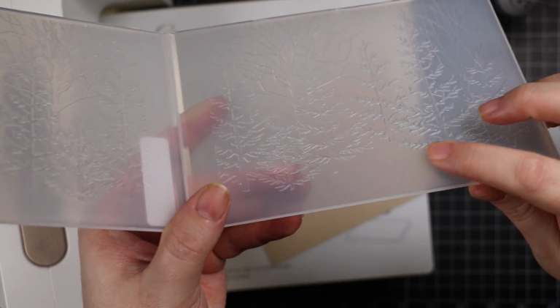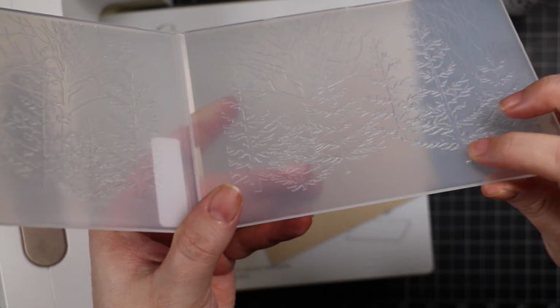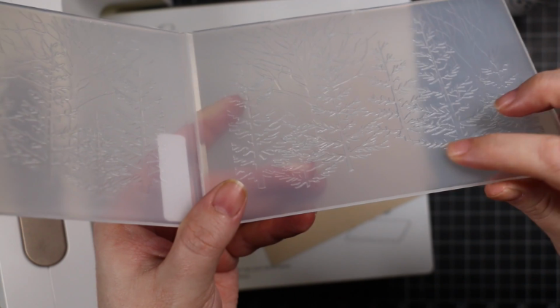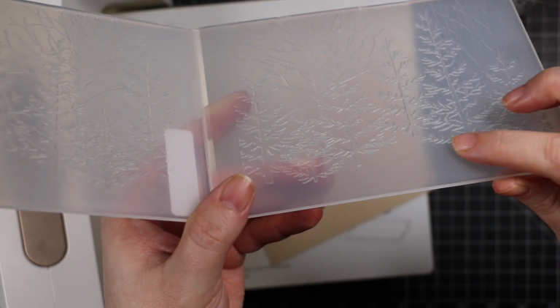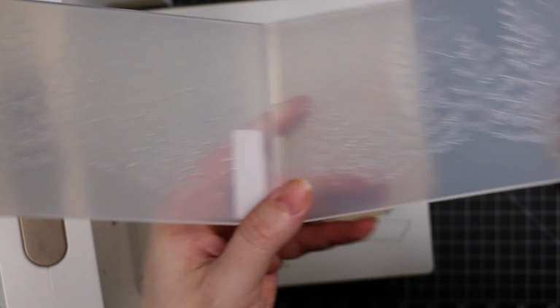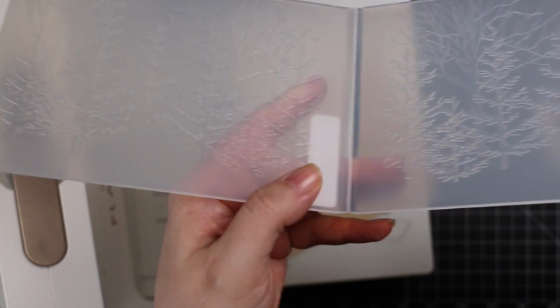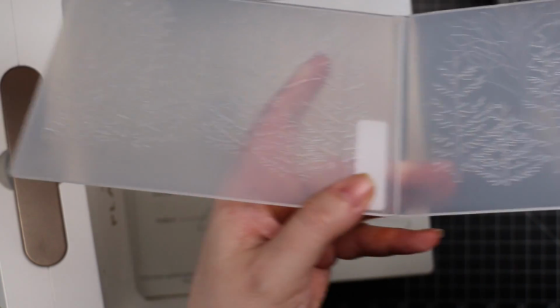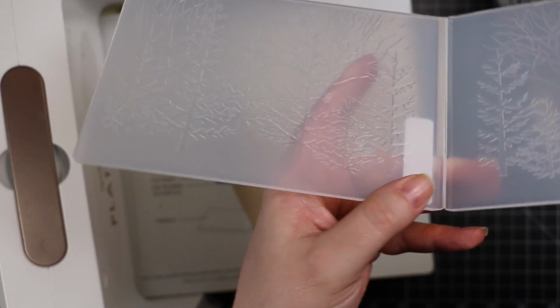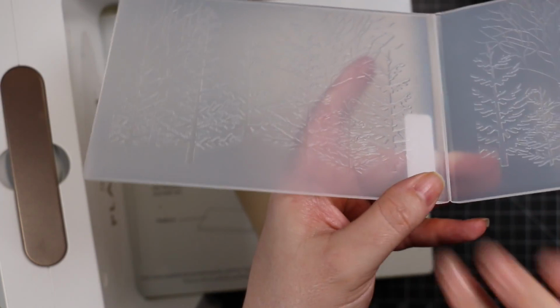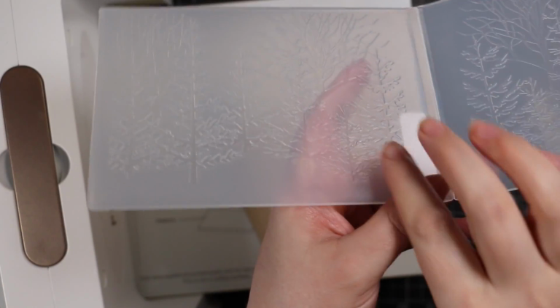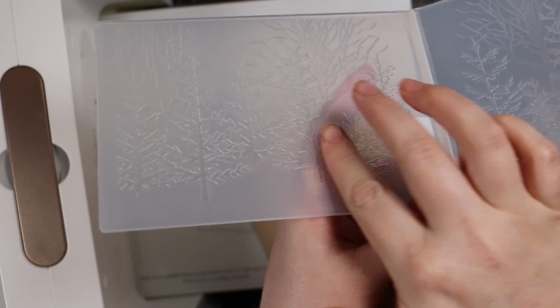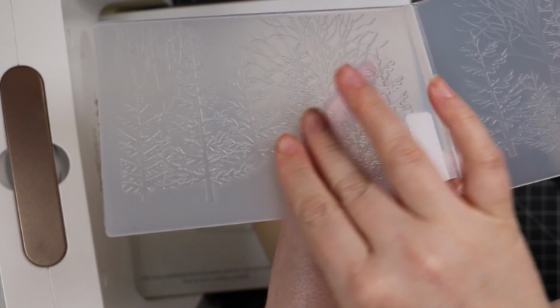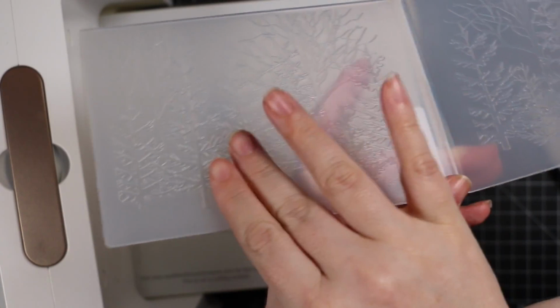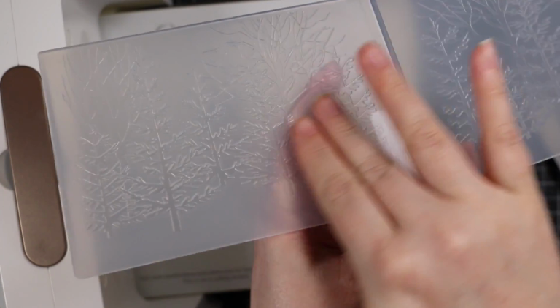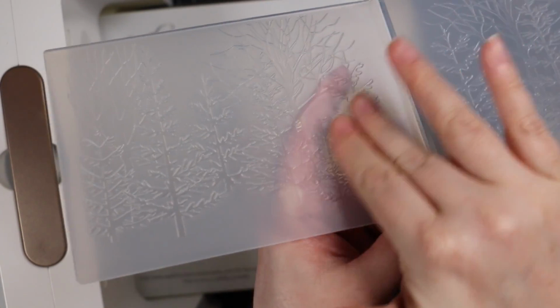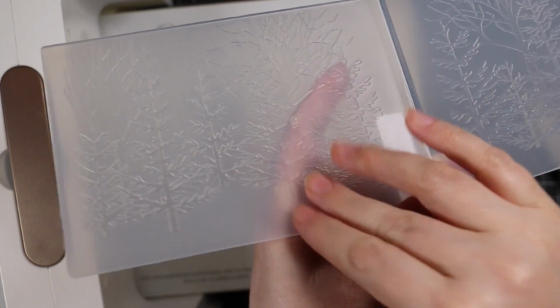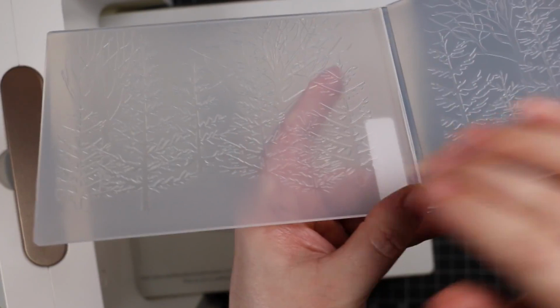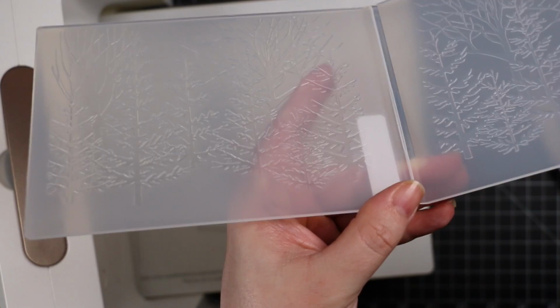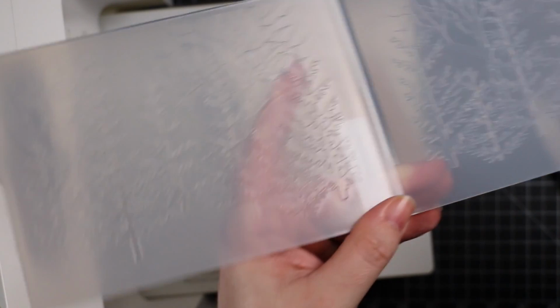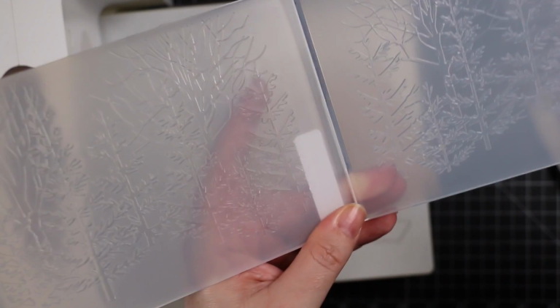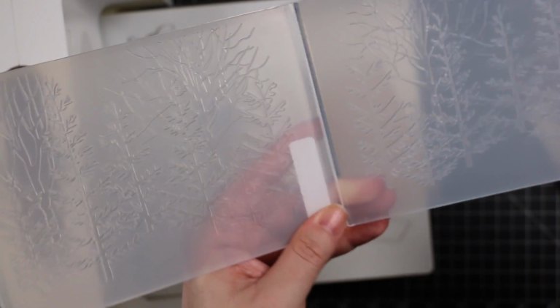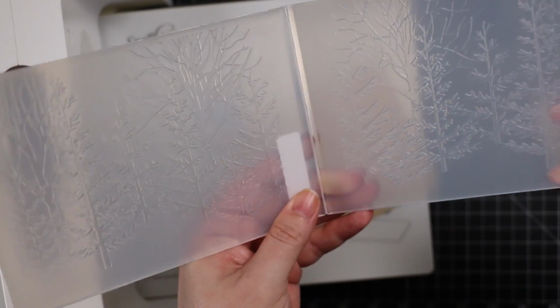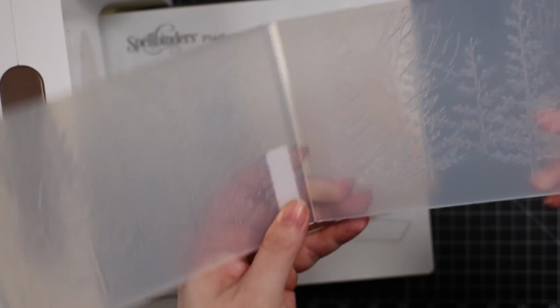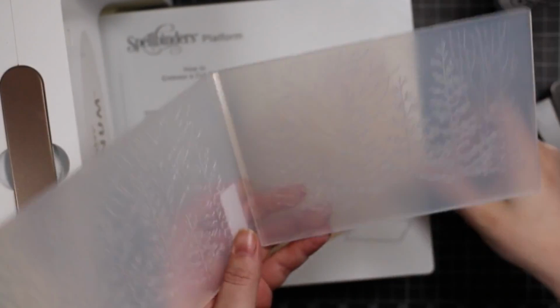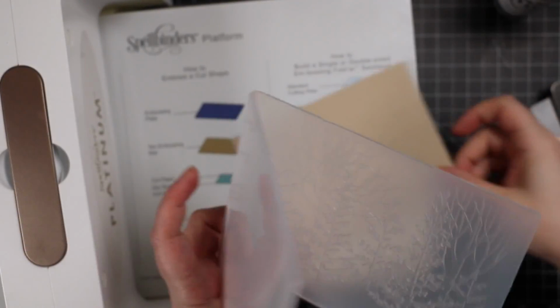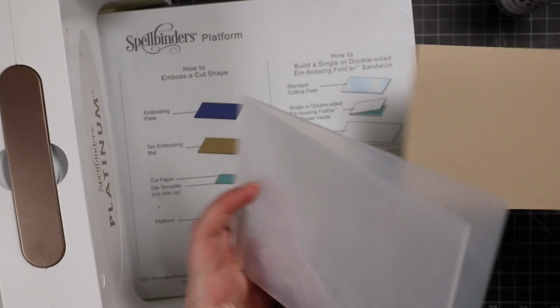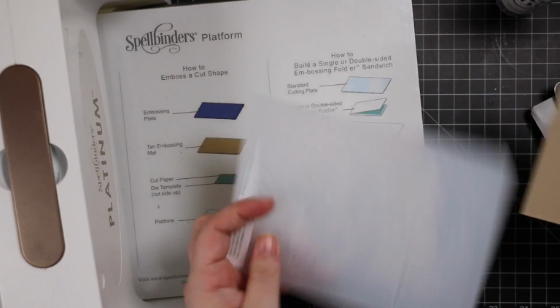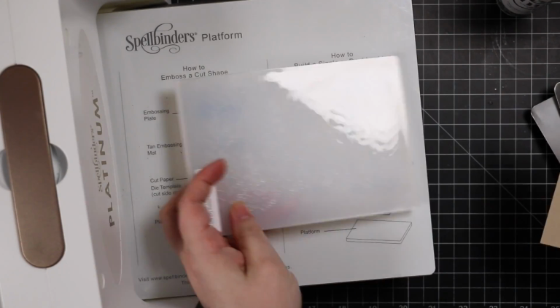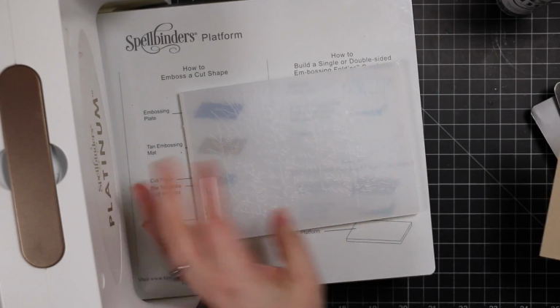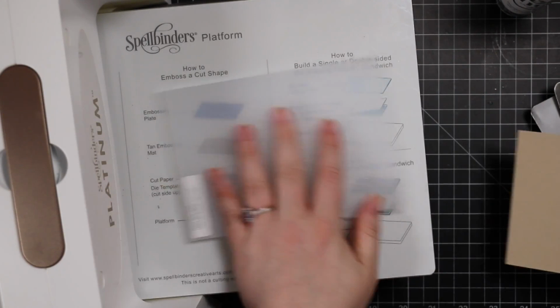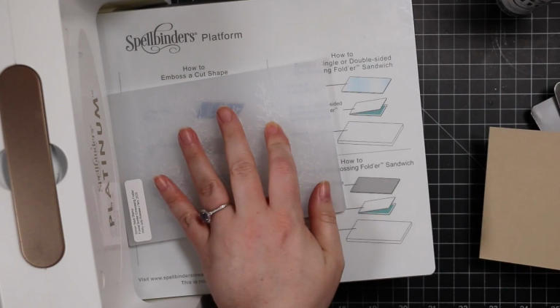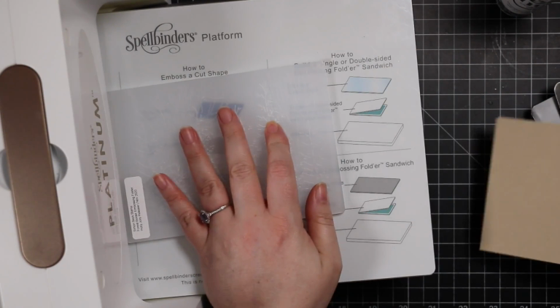I went over these in the Holly Jolly release — I'm so behind — but I kind of showed how I use these, and I'm going to do this again.